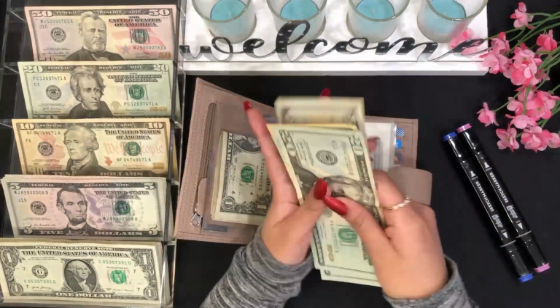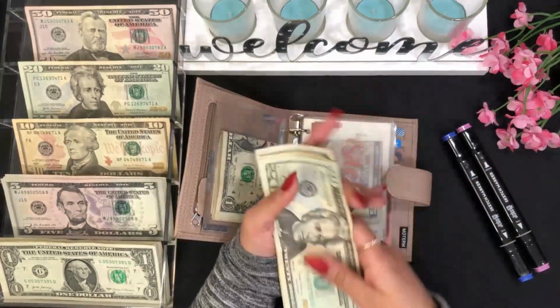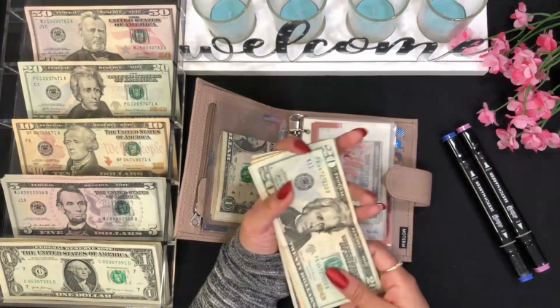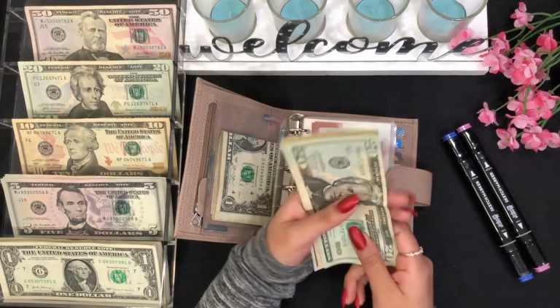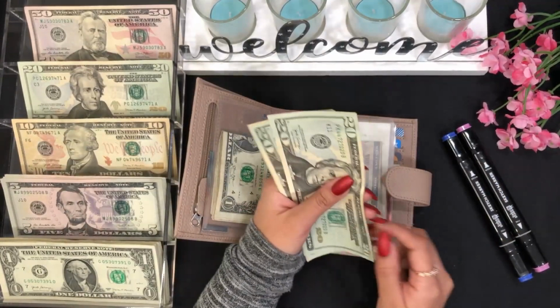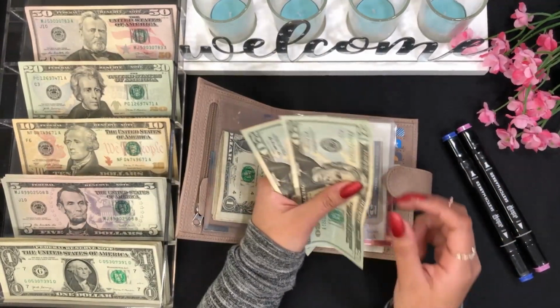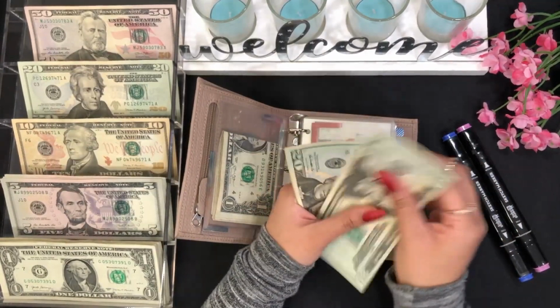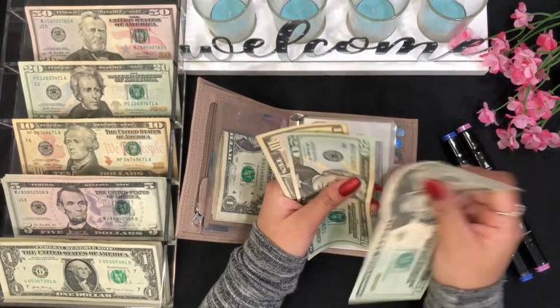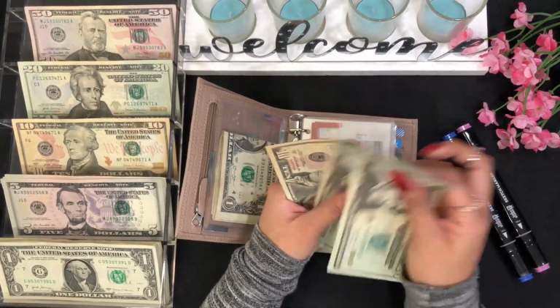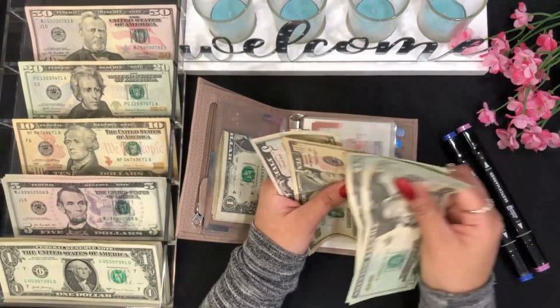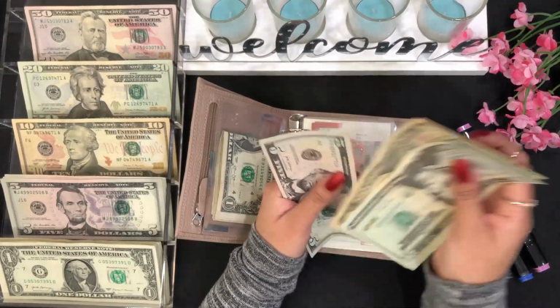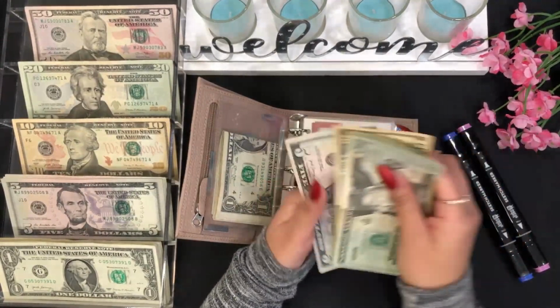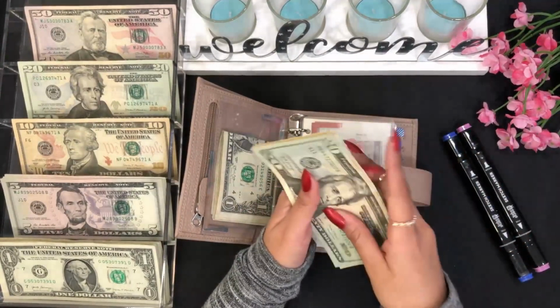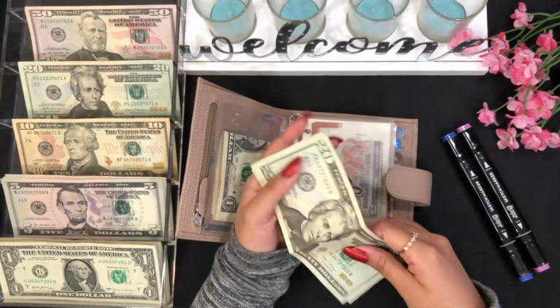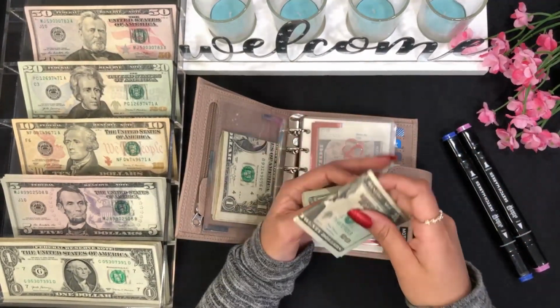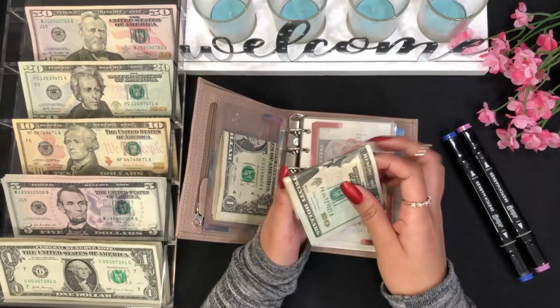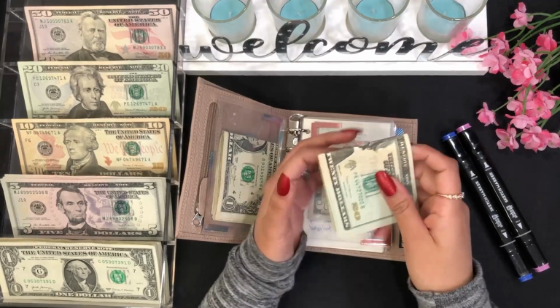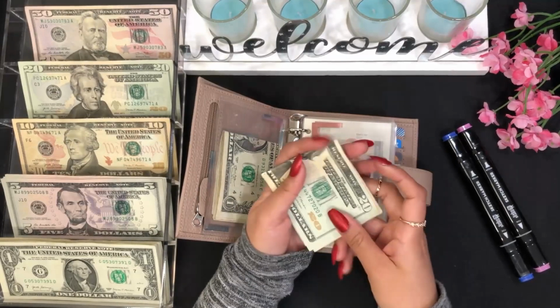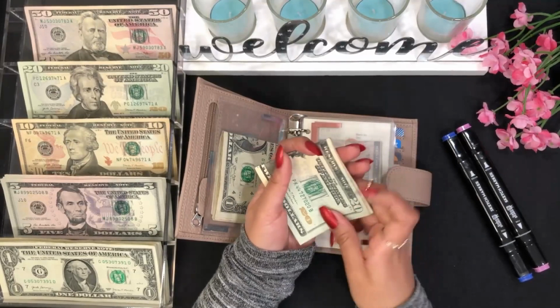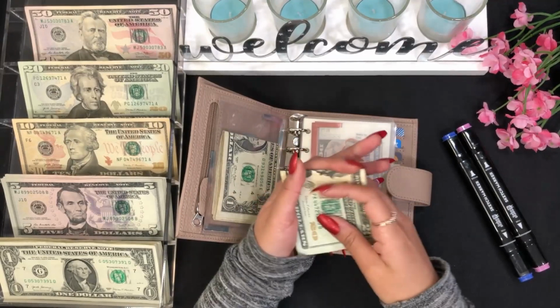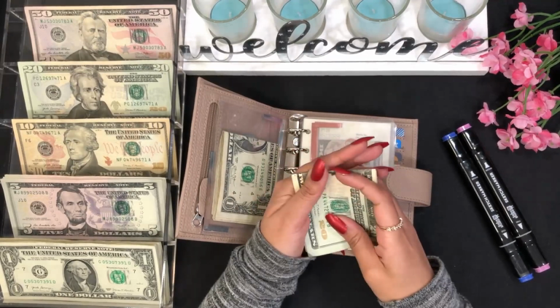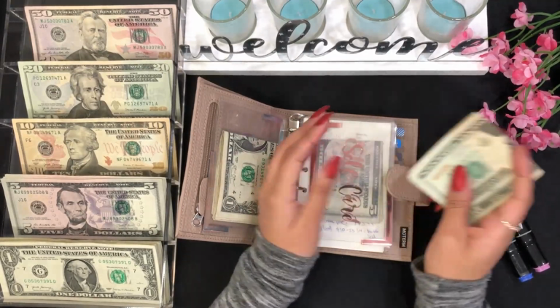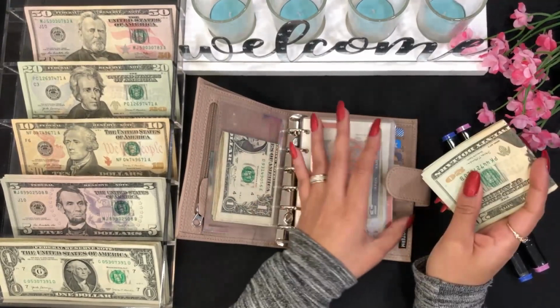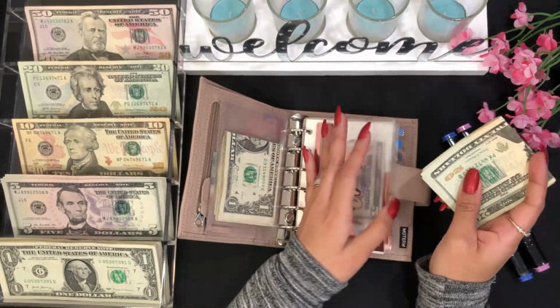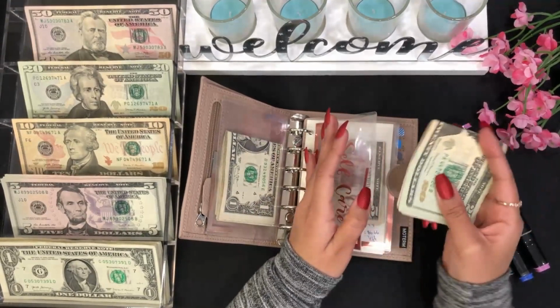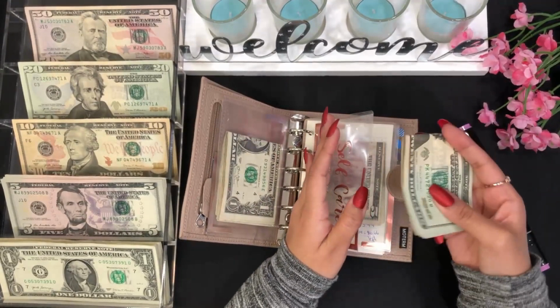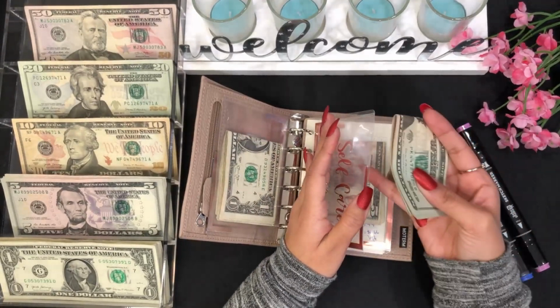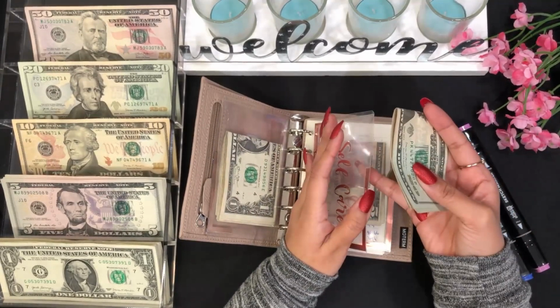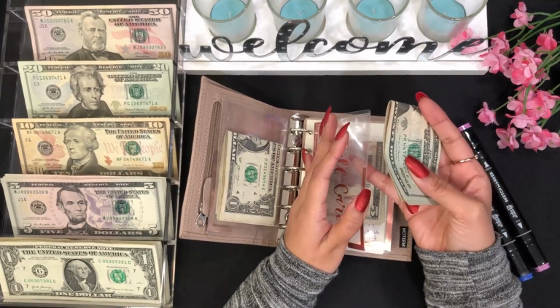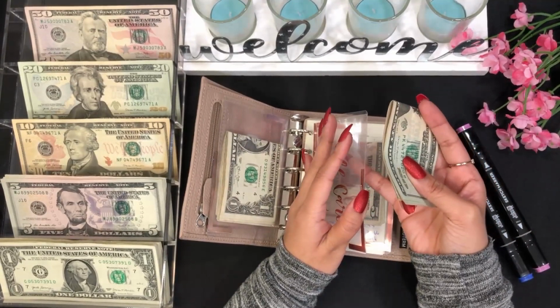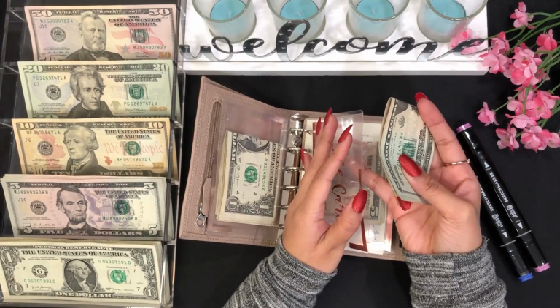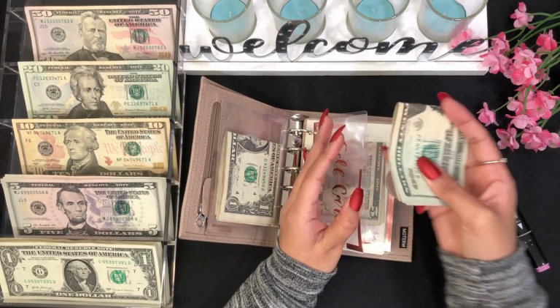For self care we have $20, $40, $50, and $55 — so $55 so far in self care.